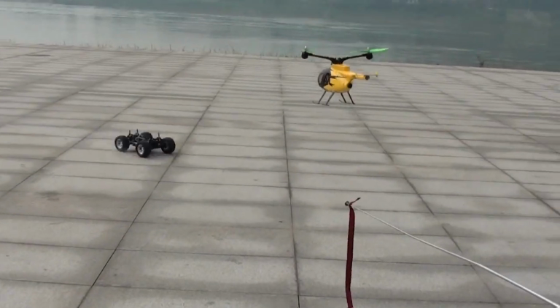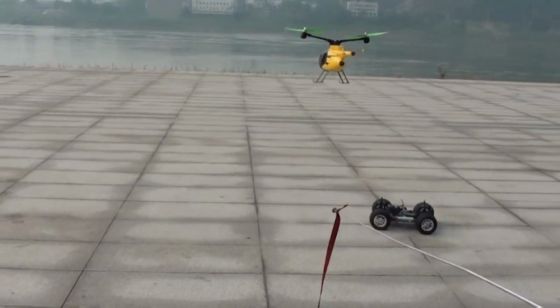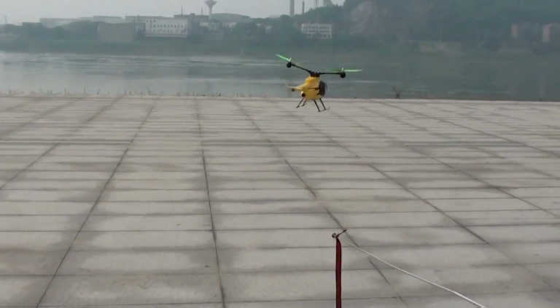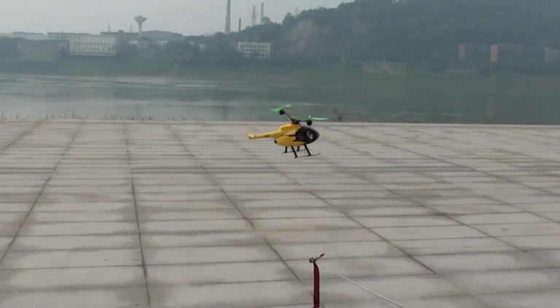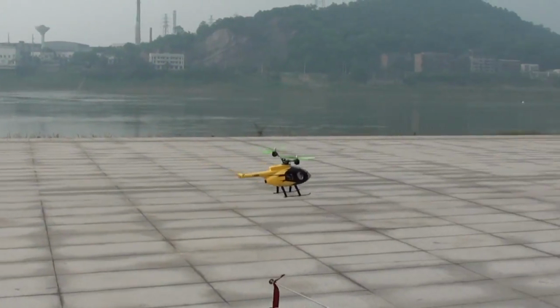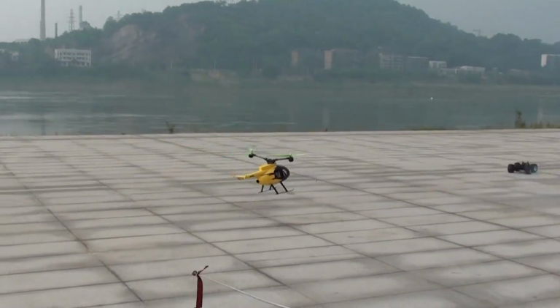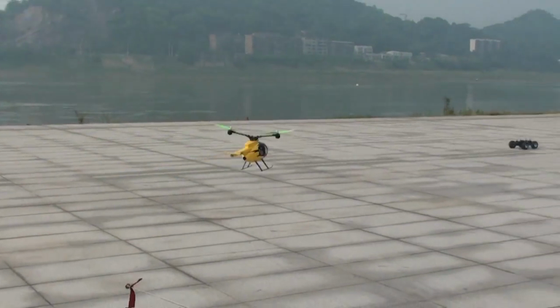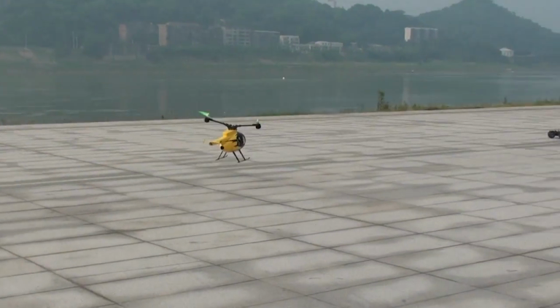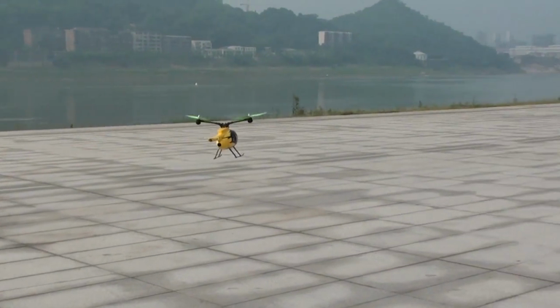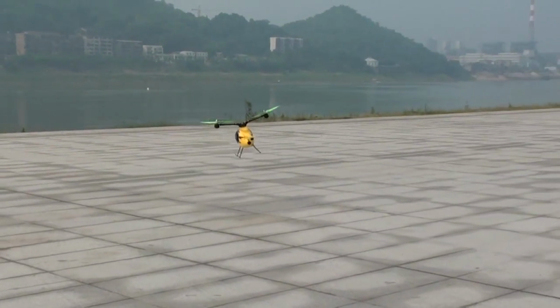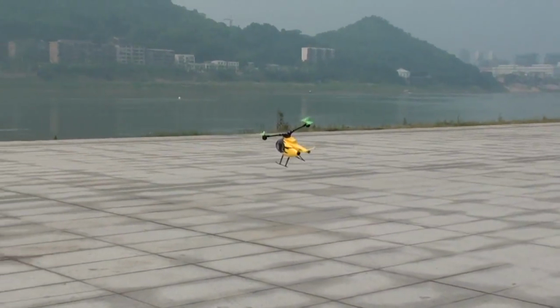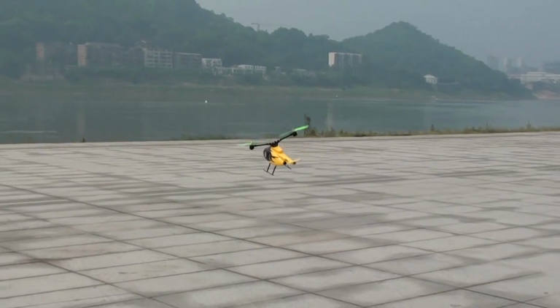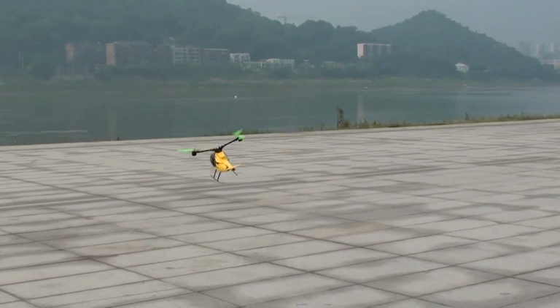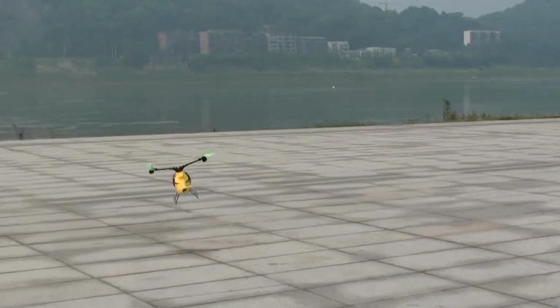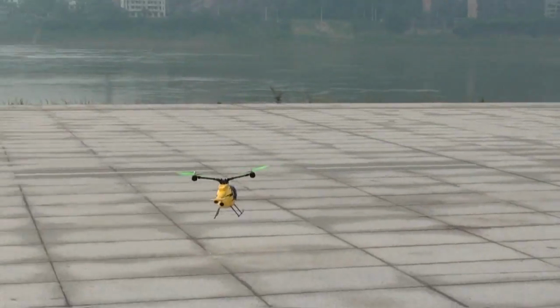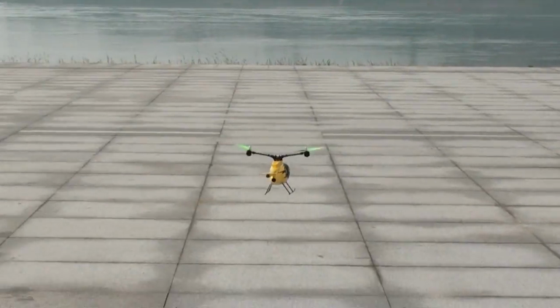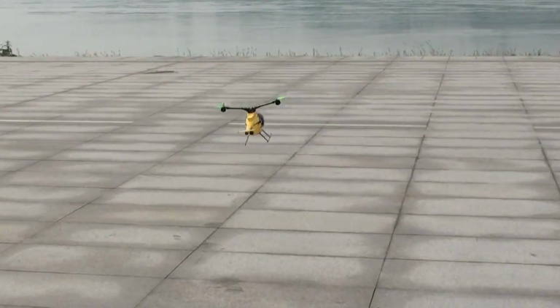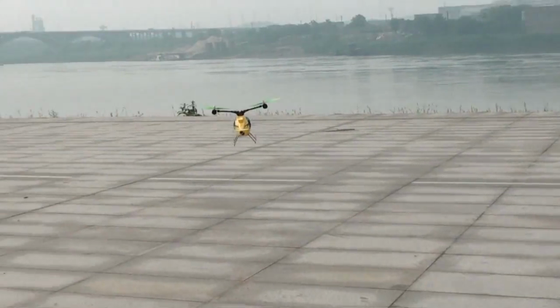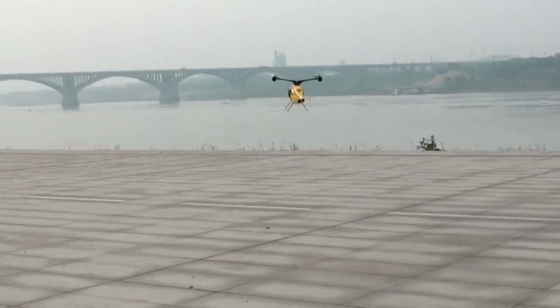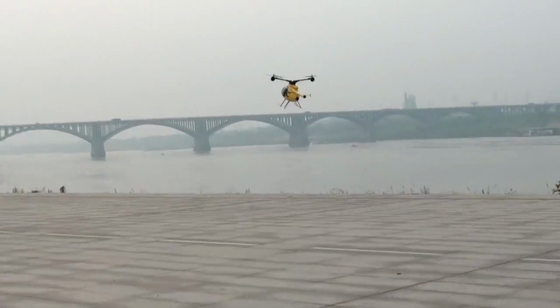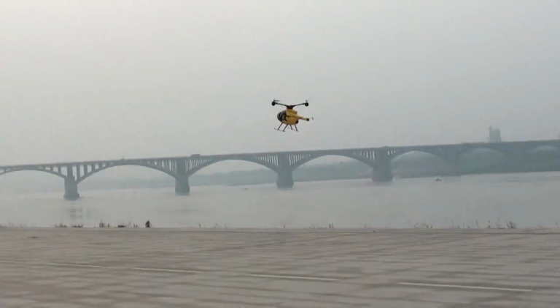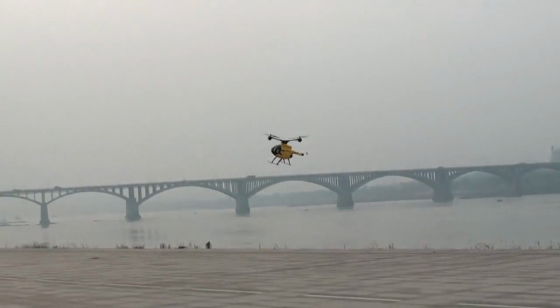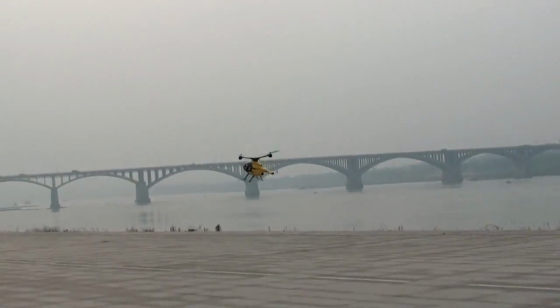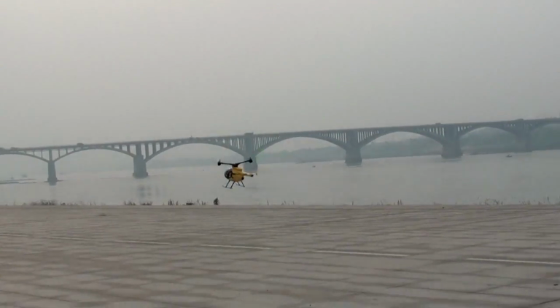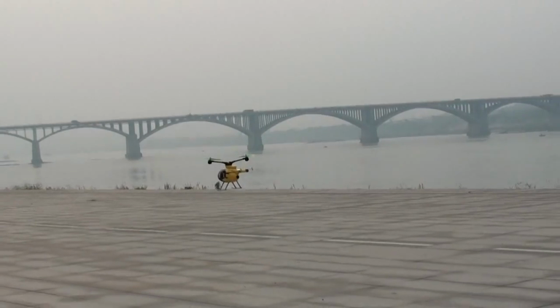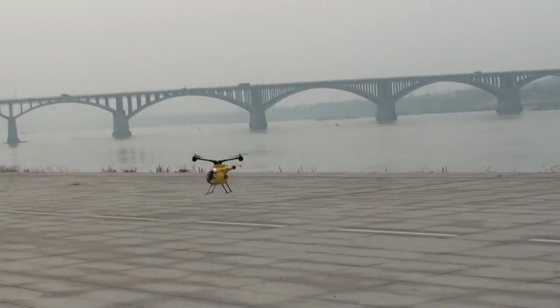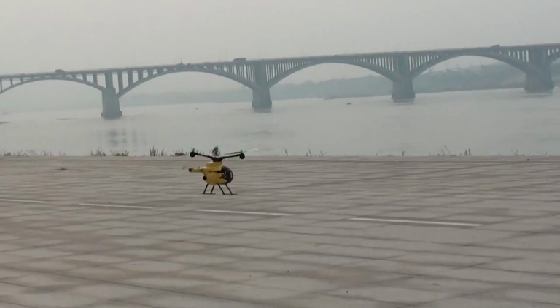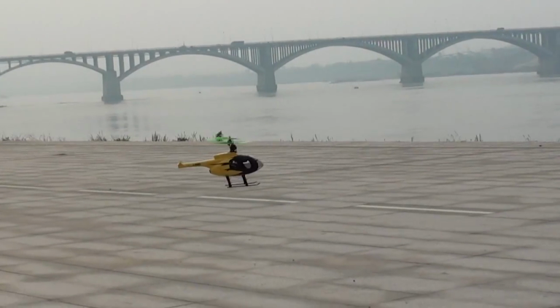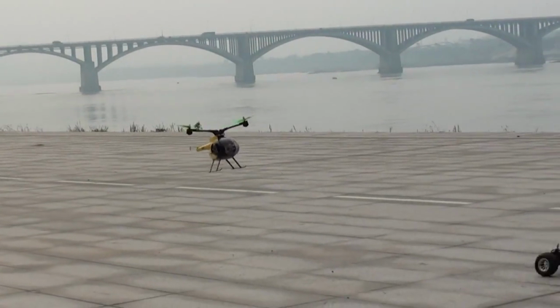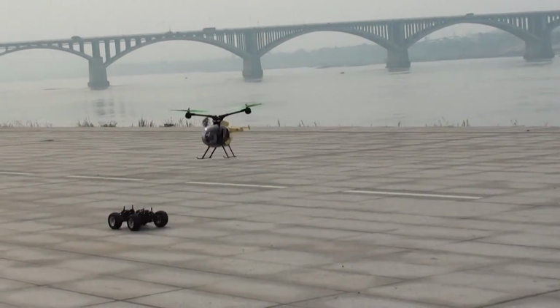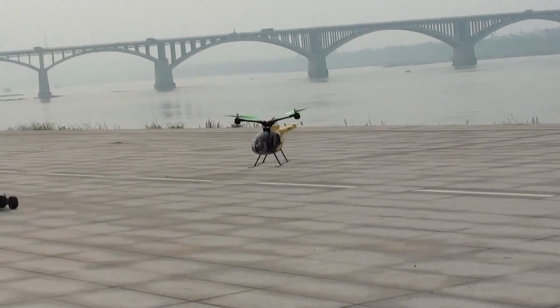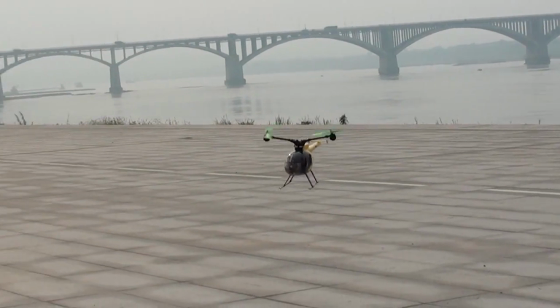It's a tiny helicopter, man. It's really balanced. You fly sideways, it's really showing some good balance.